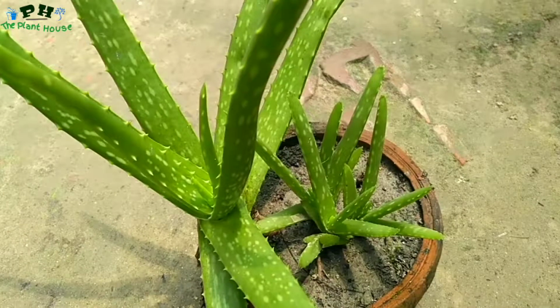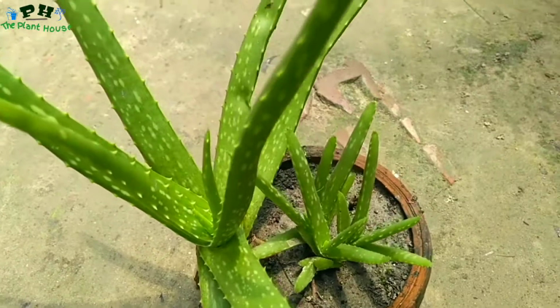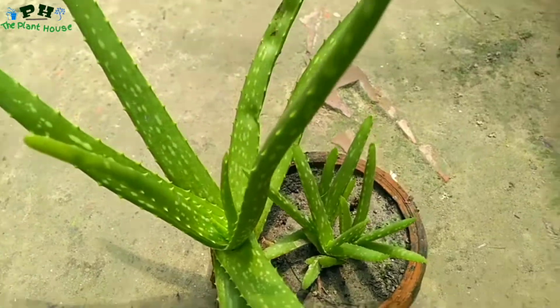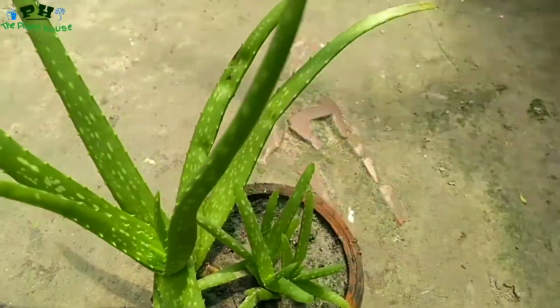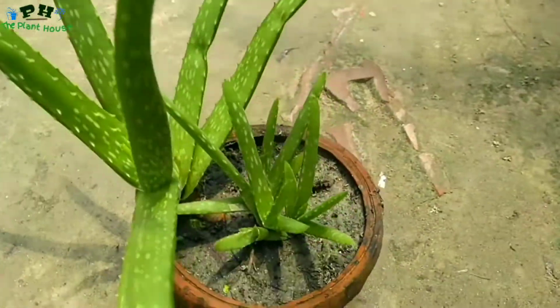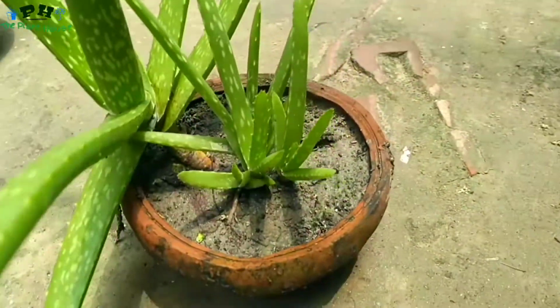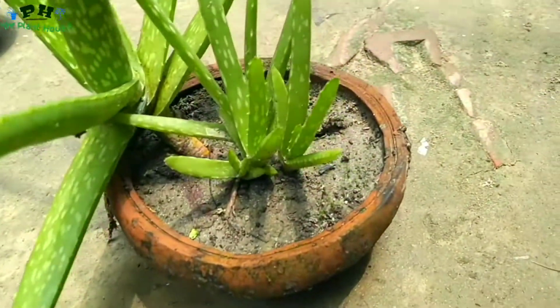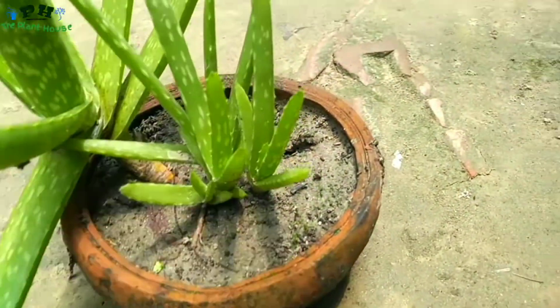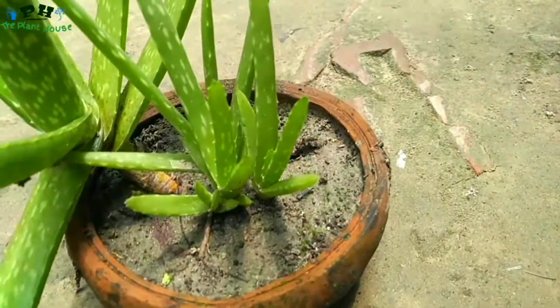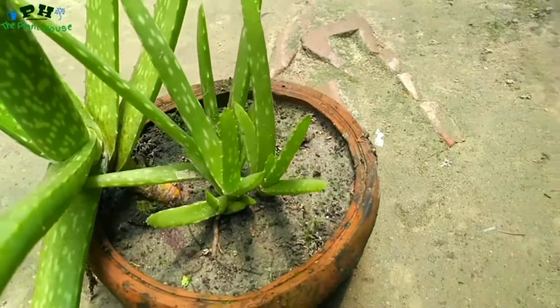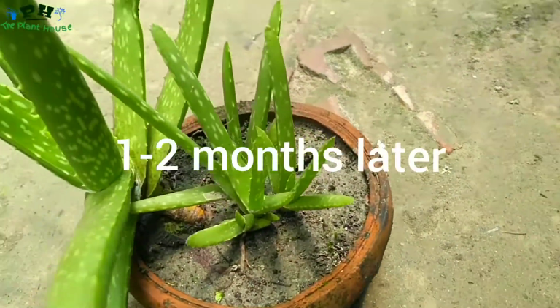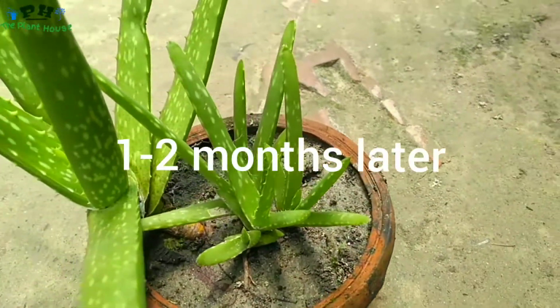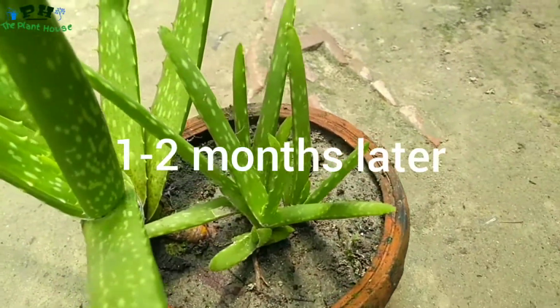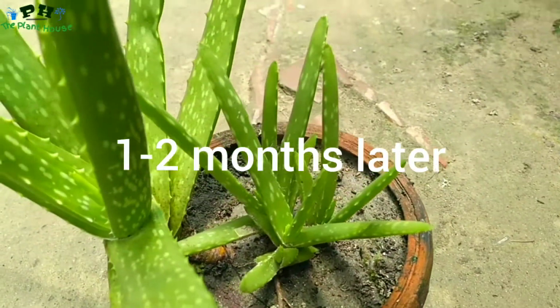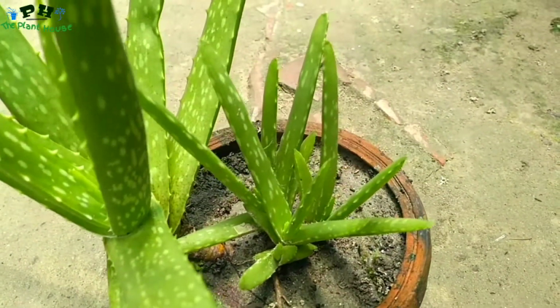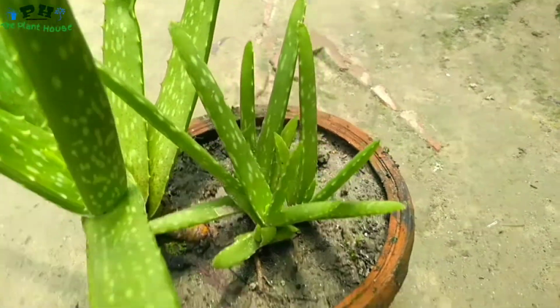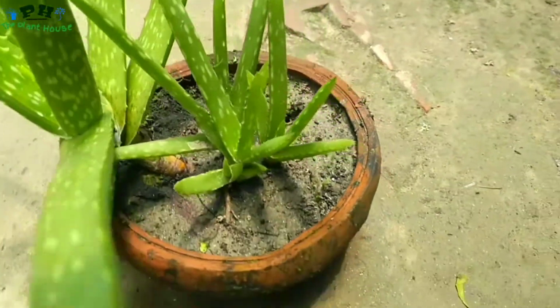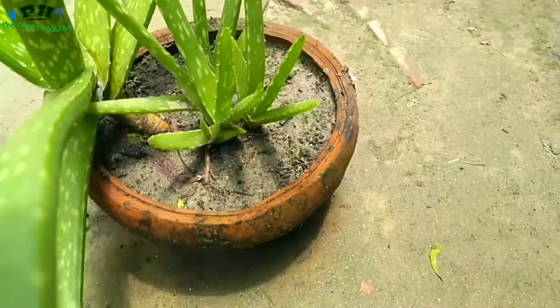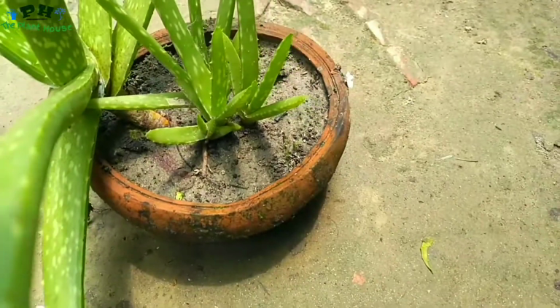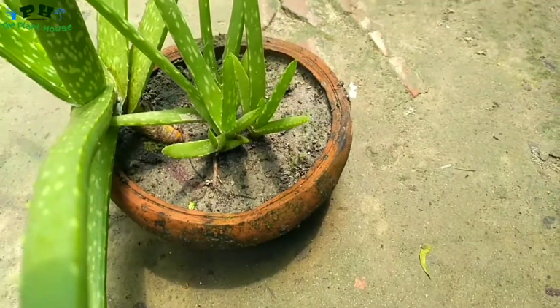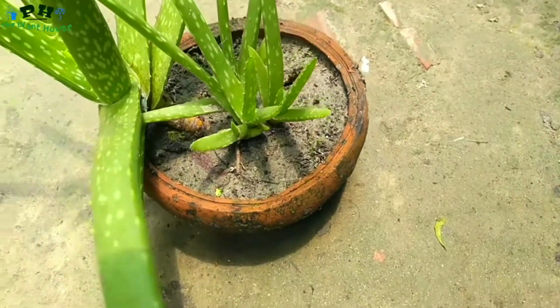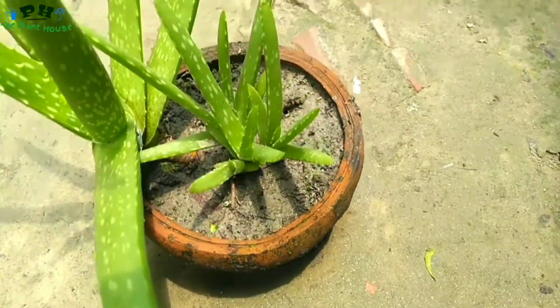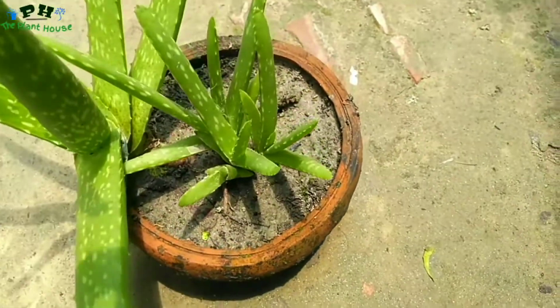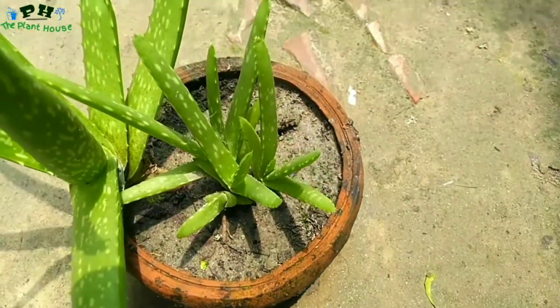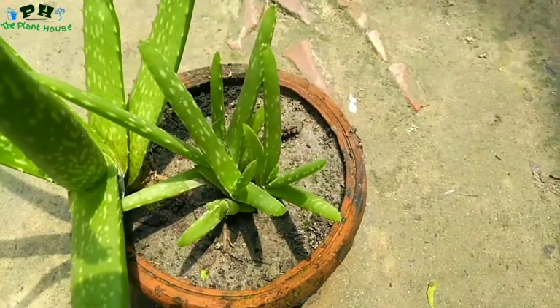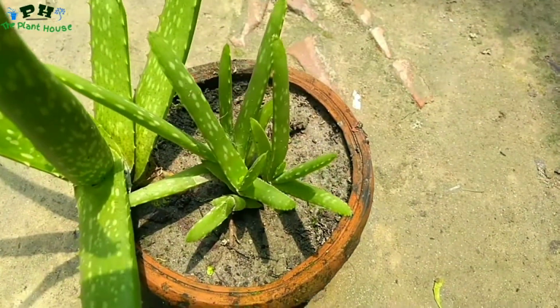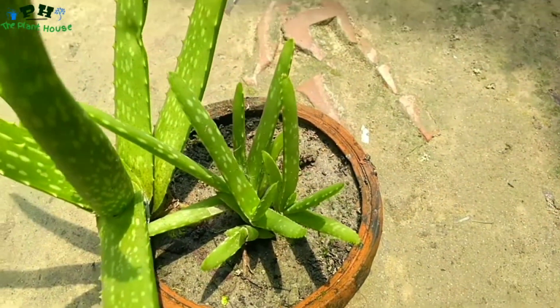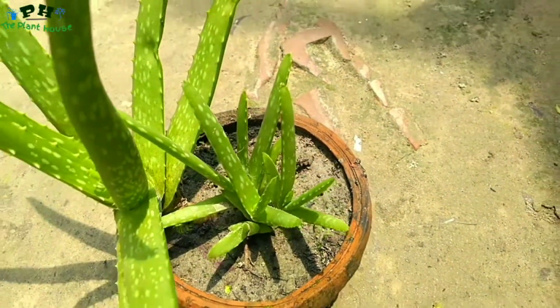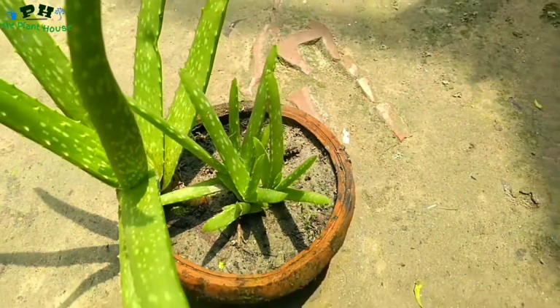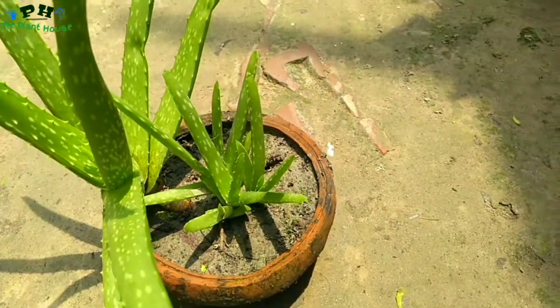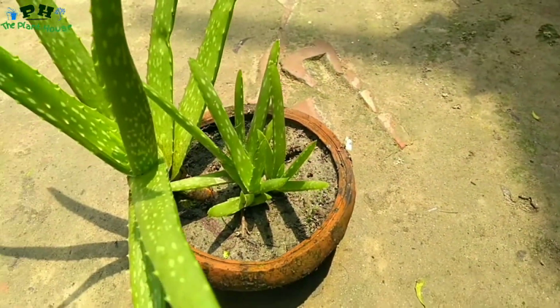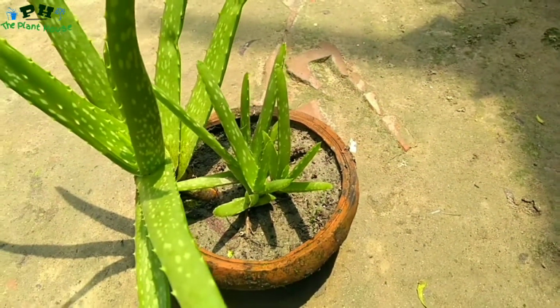Now see the result after nearly one or two months later. Fresh sprouts grown beautifully.